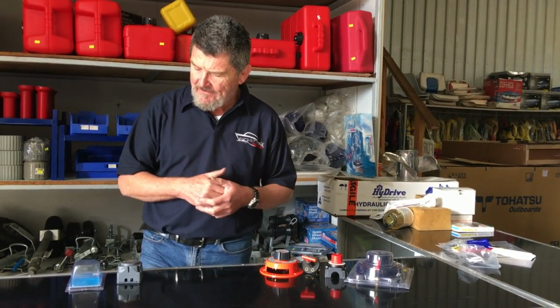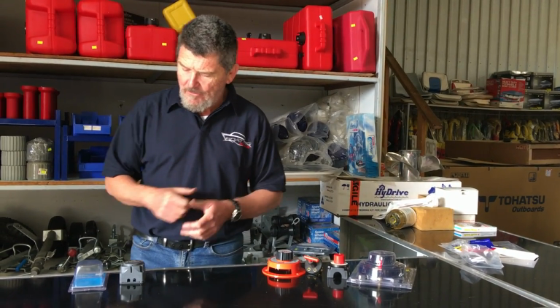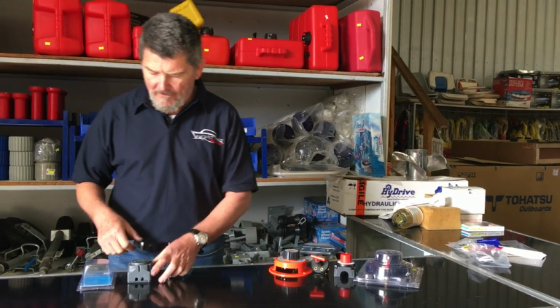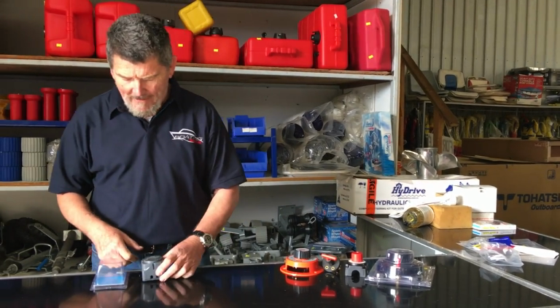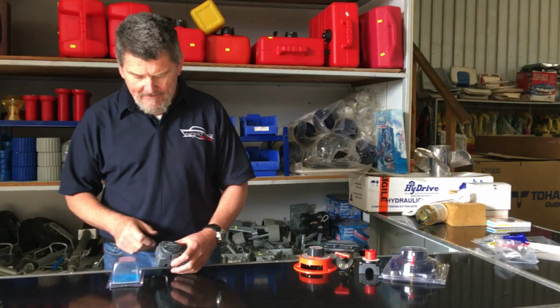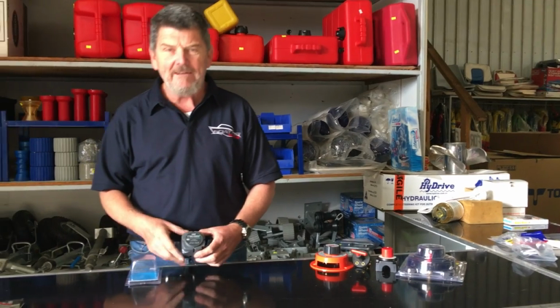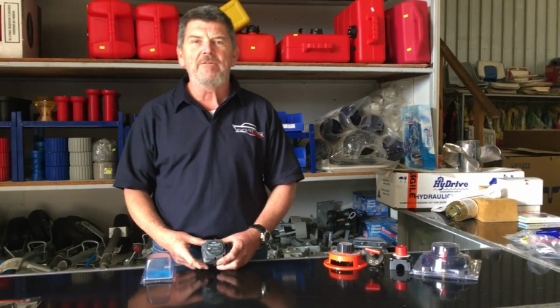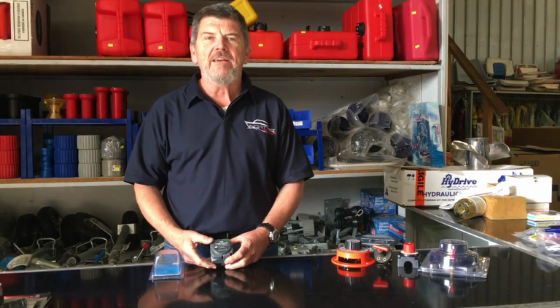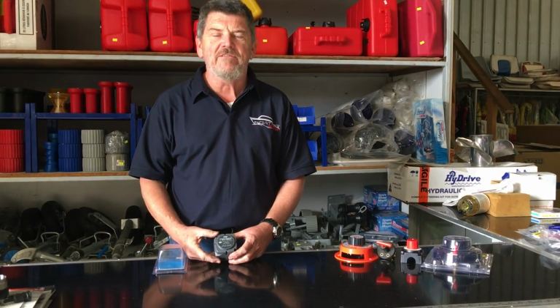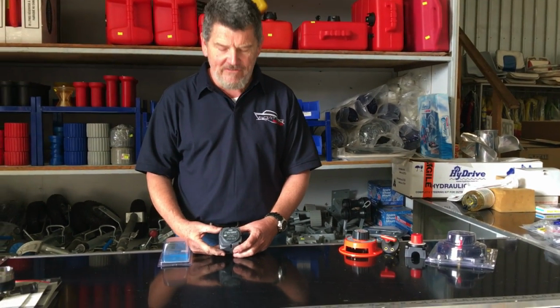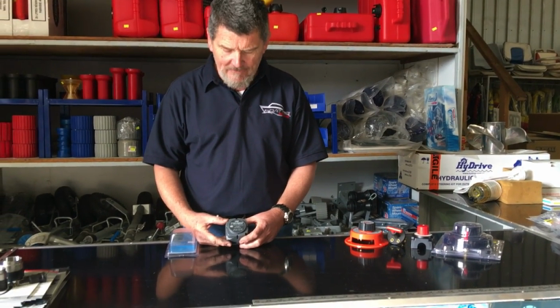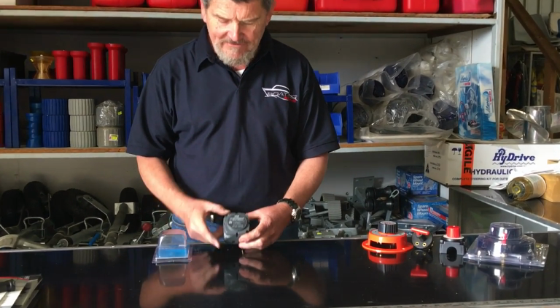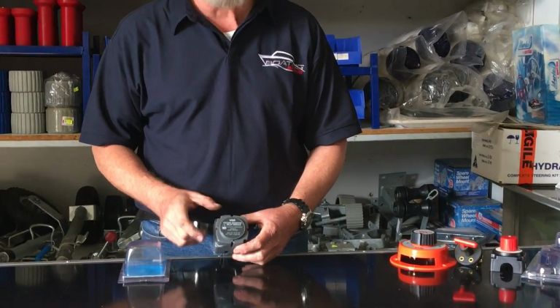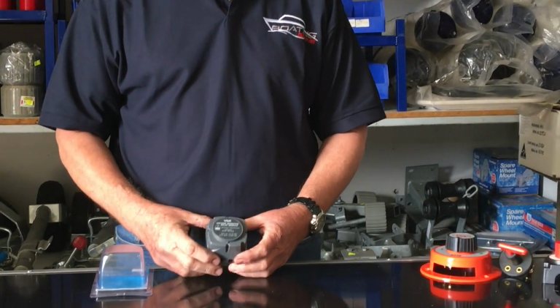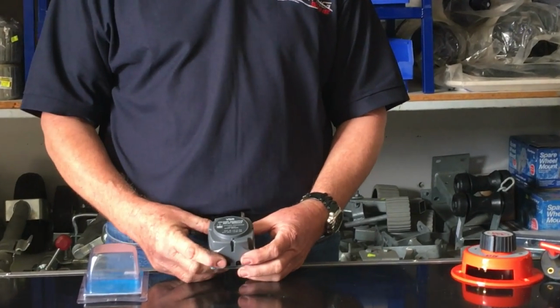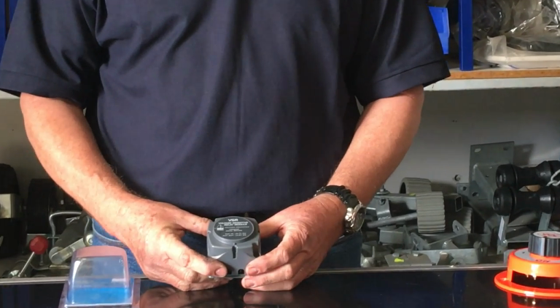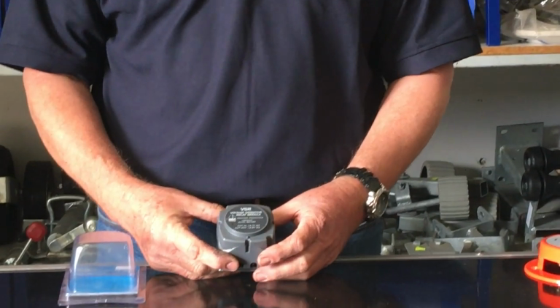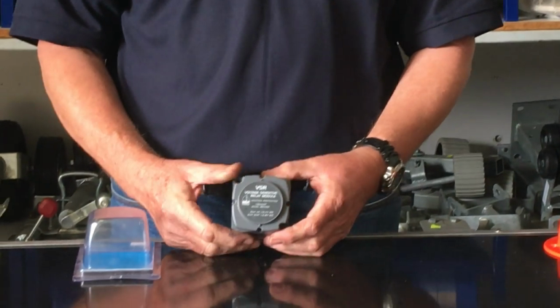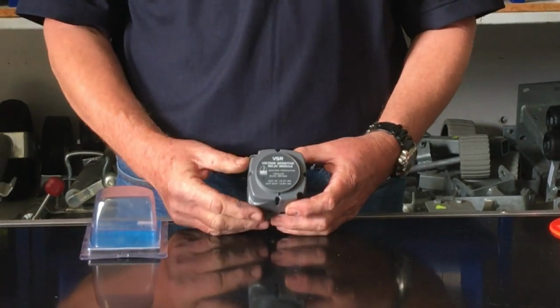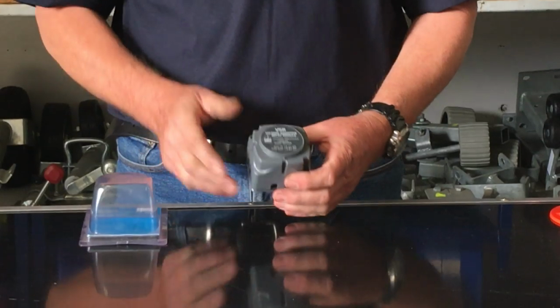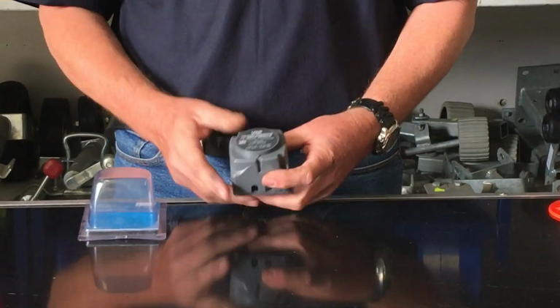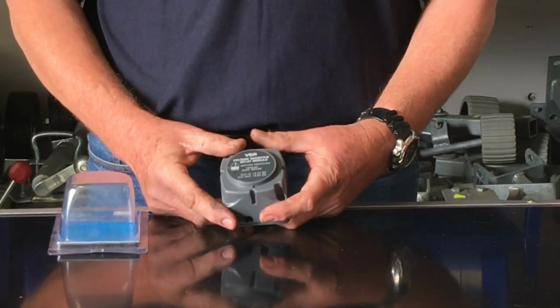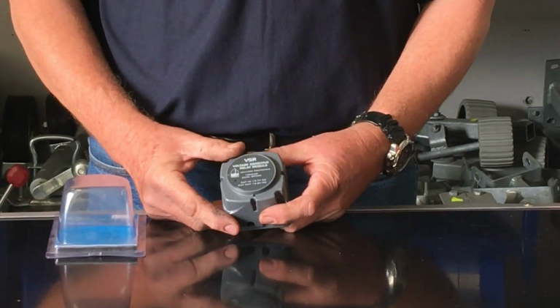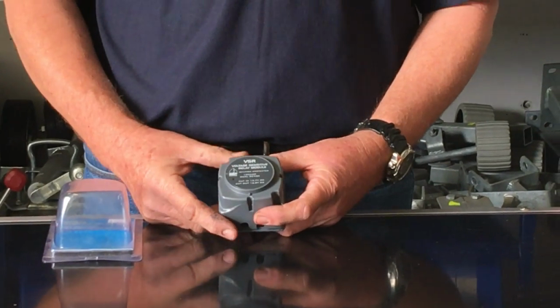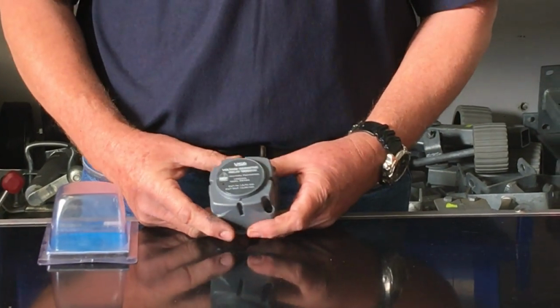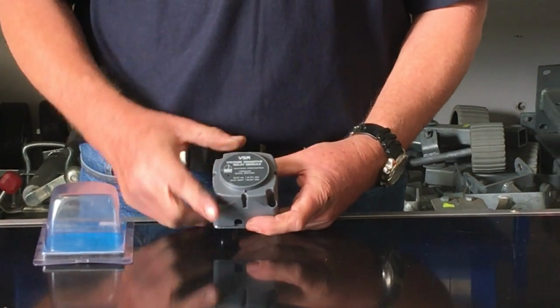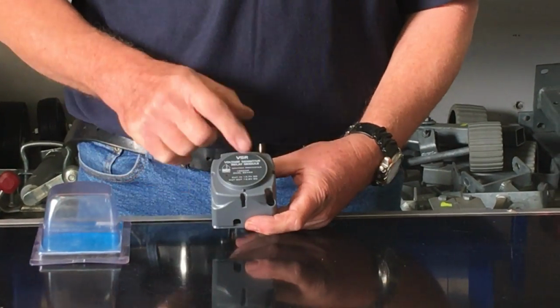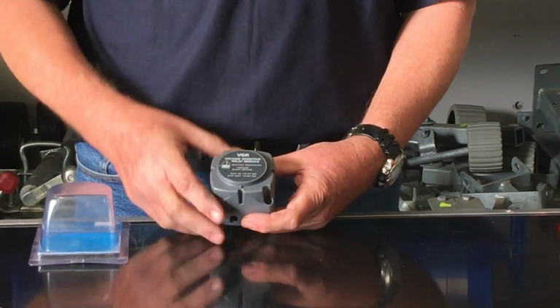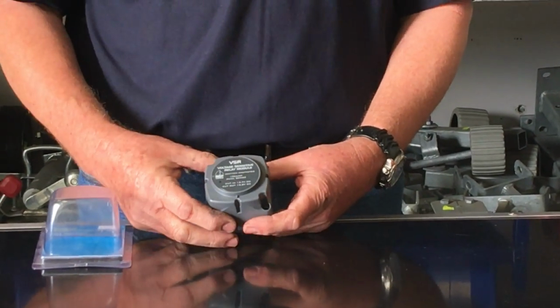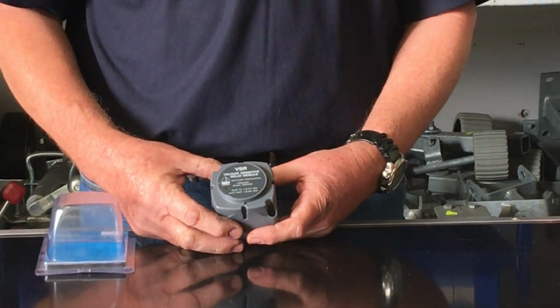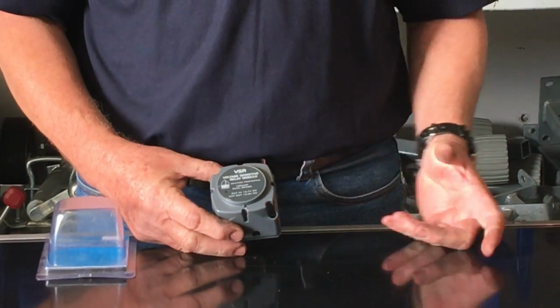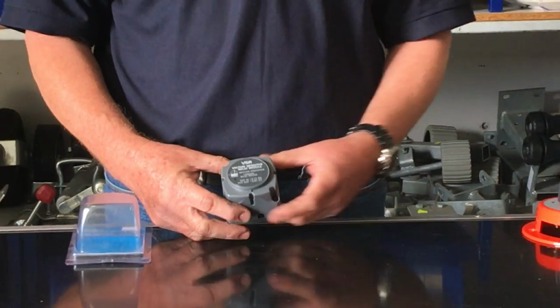The new boy on the block now is the VSR, which is a voltage sensitive relay system. What it is, basically, is an electronically operated battery switch.